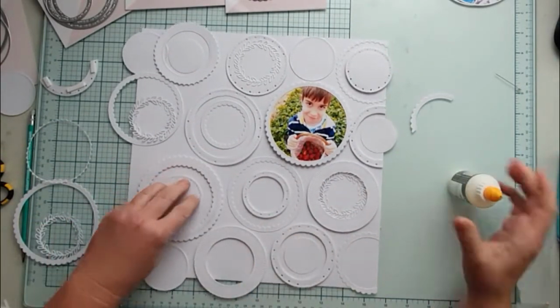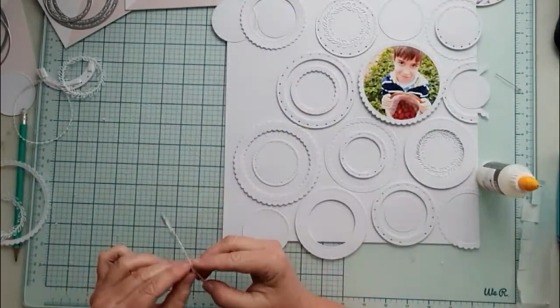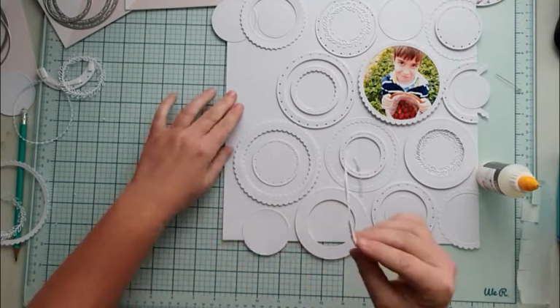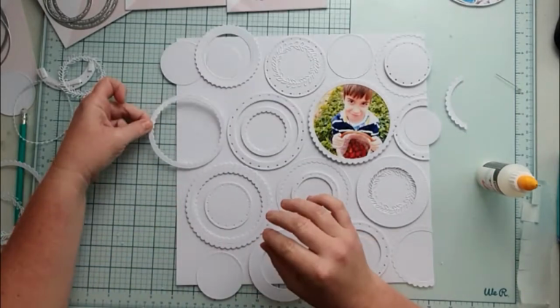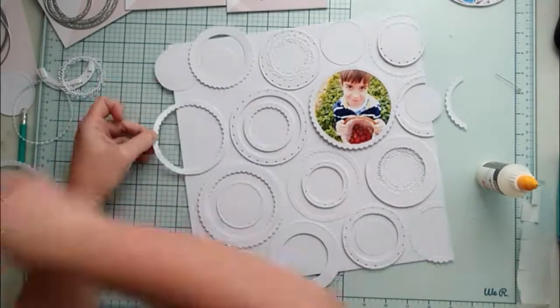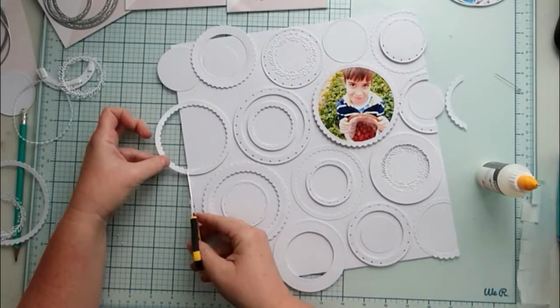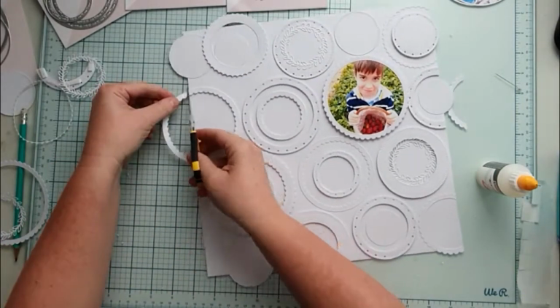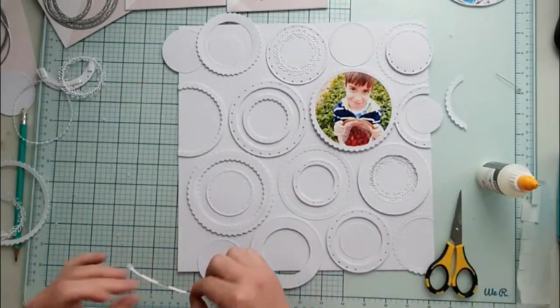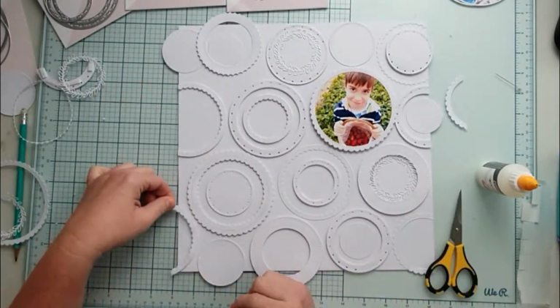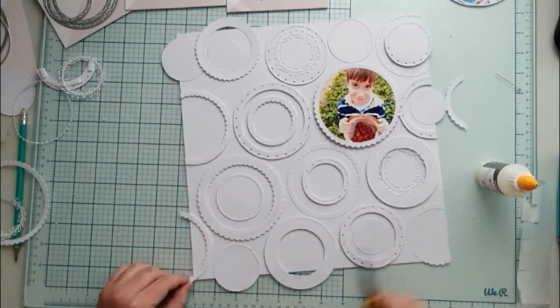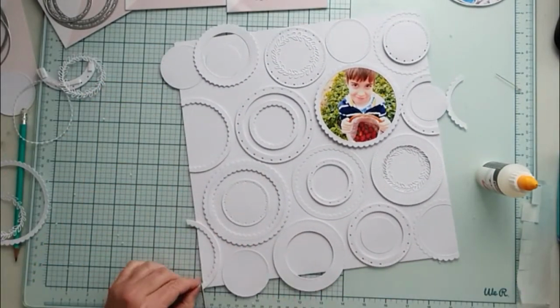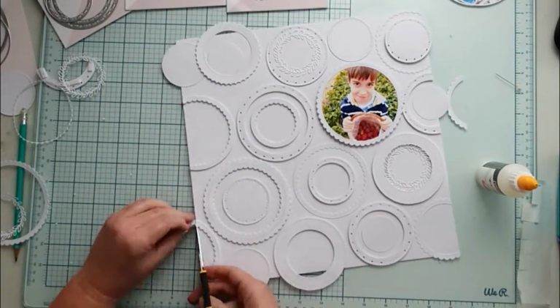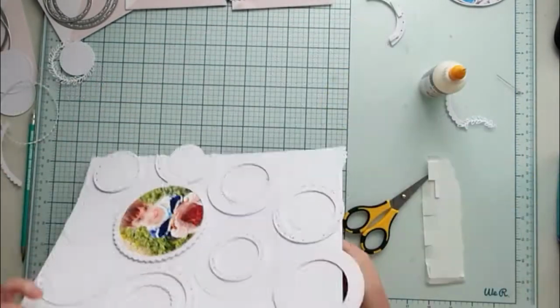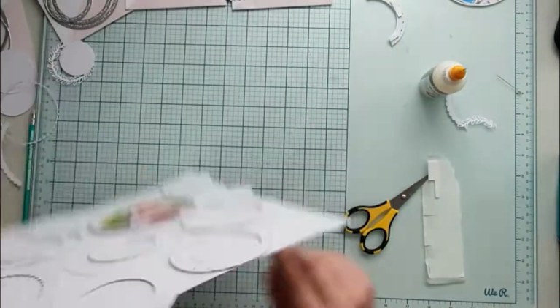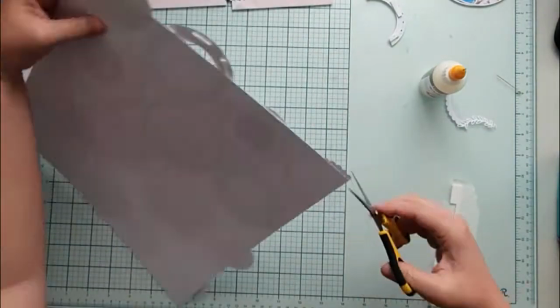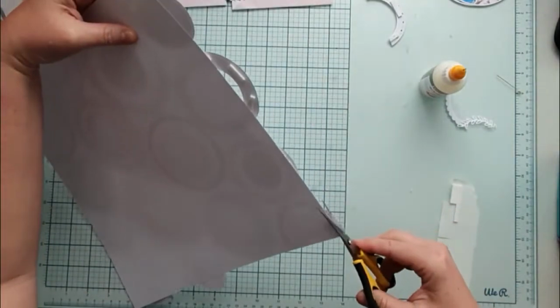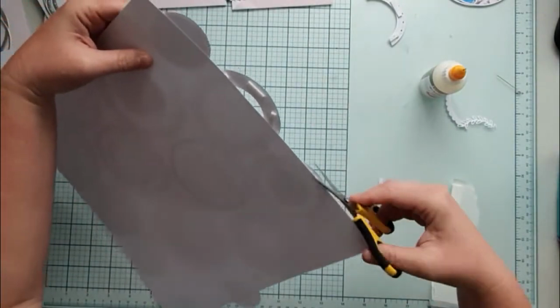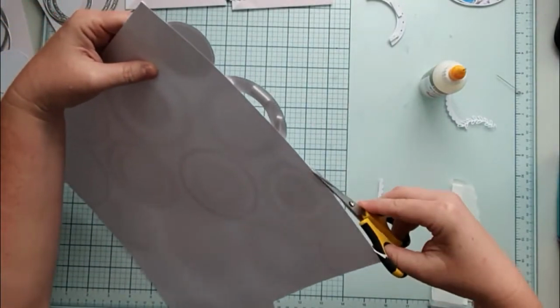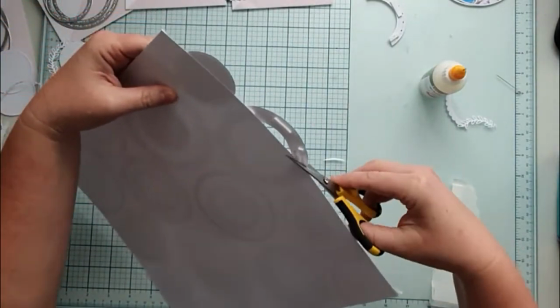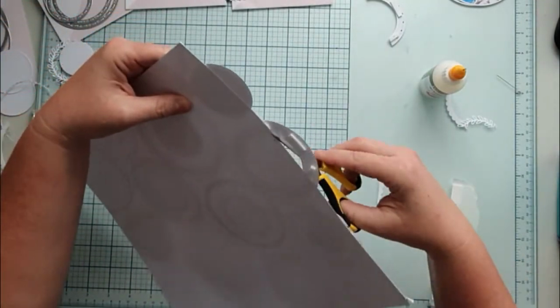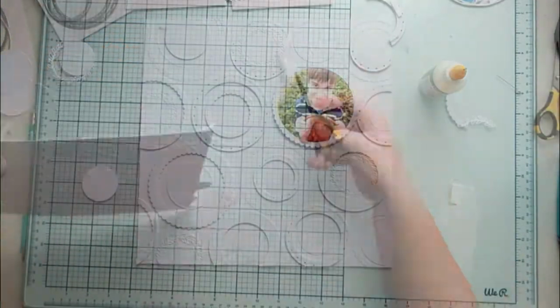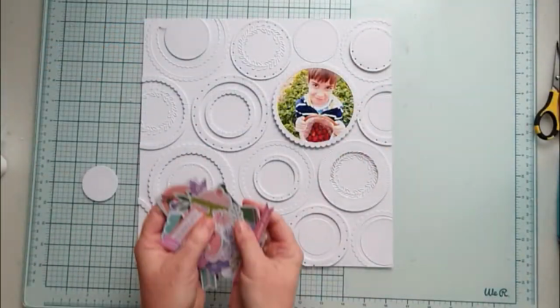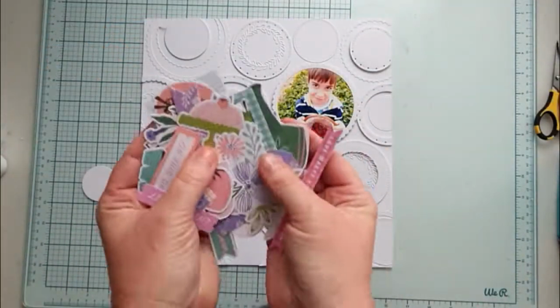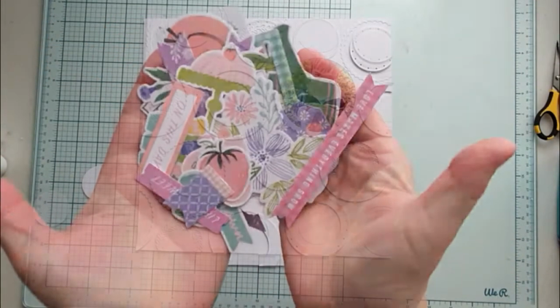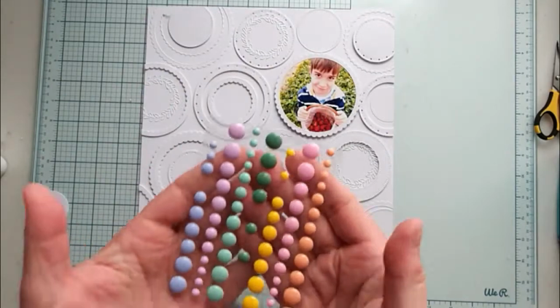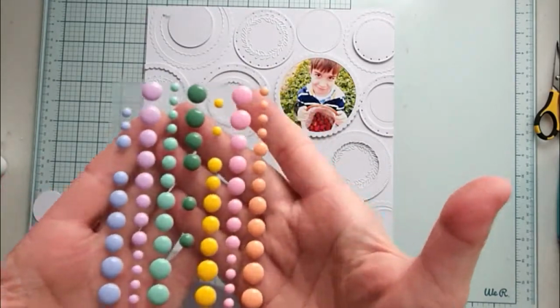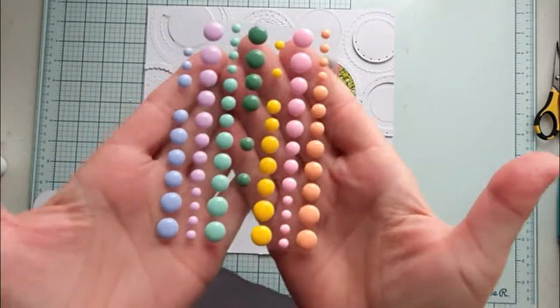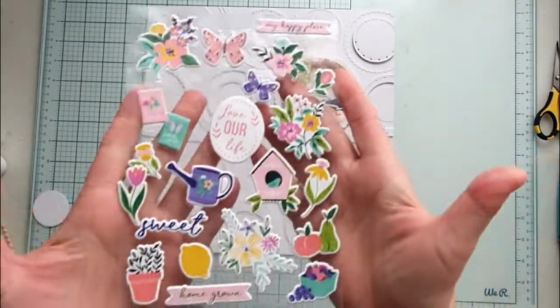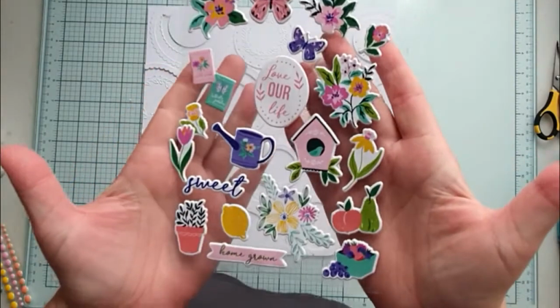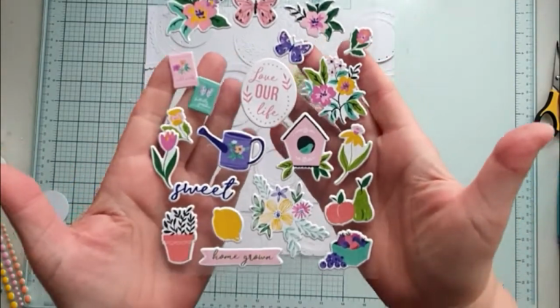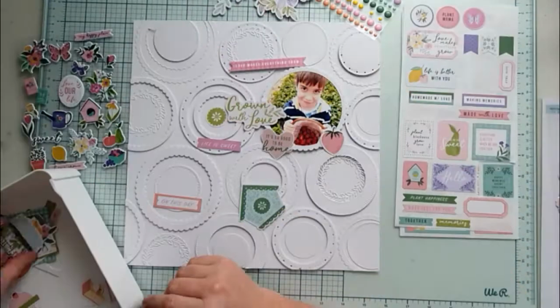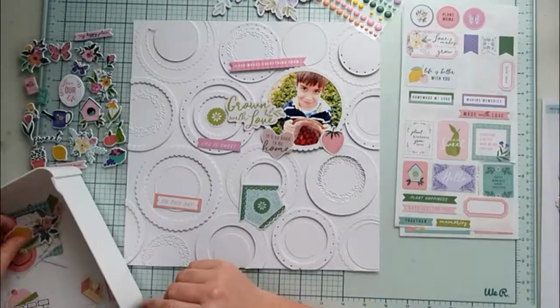I trim off the excess on the sides and some of them I can use to fill other gaps. For embellishing, I pick ephemera, enamel dots, and stickers in colors that fit my photo — green, pink, yellow, and blue.